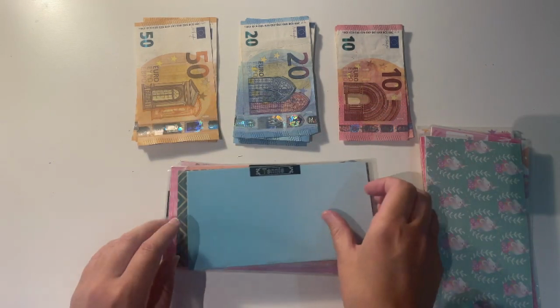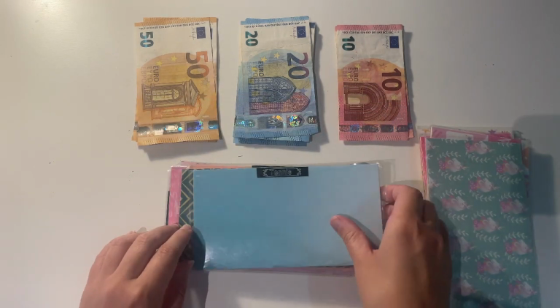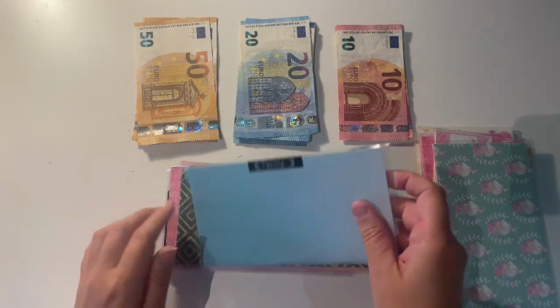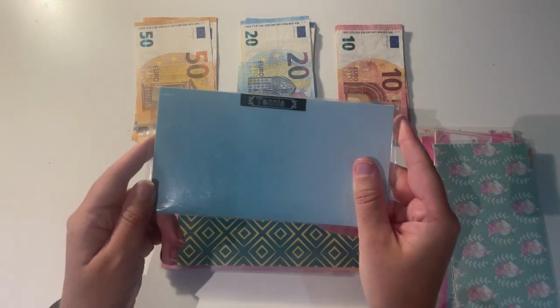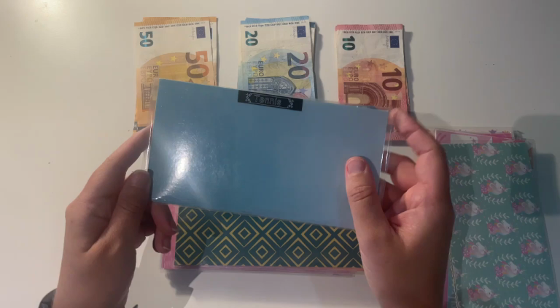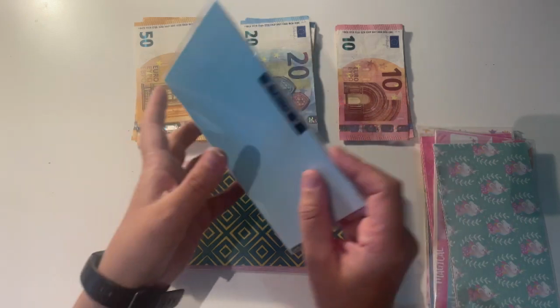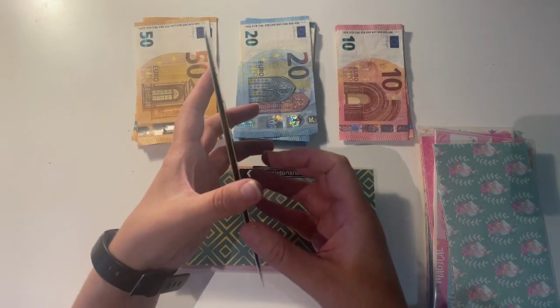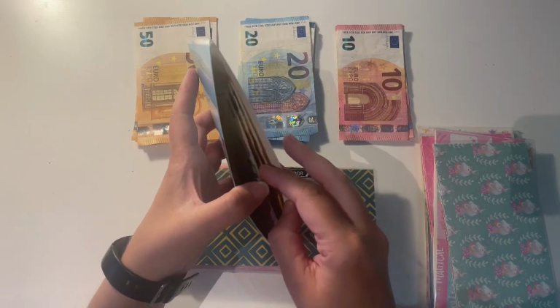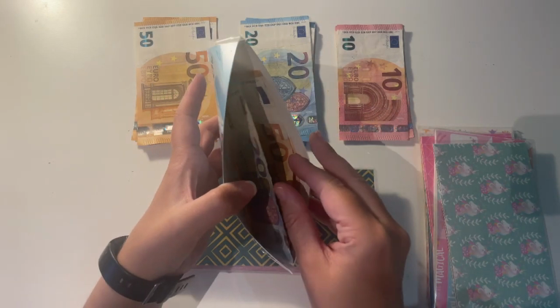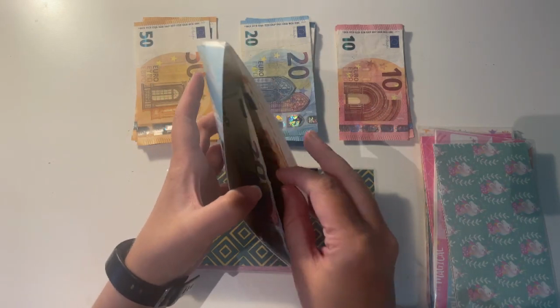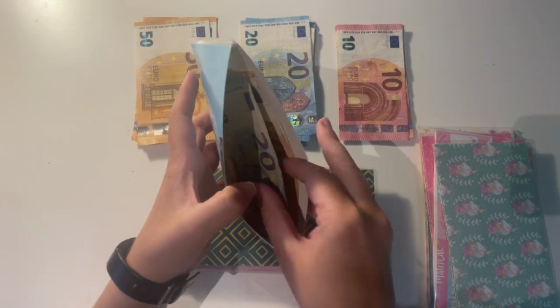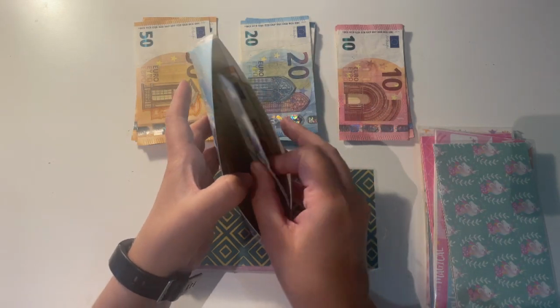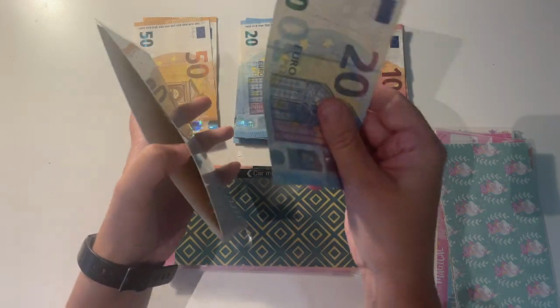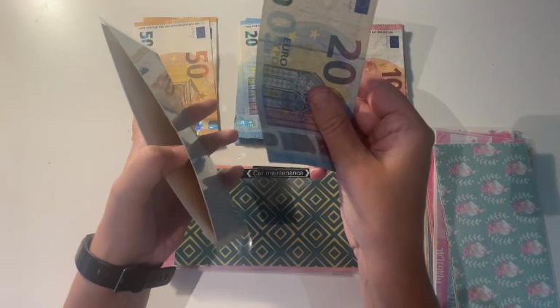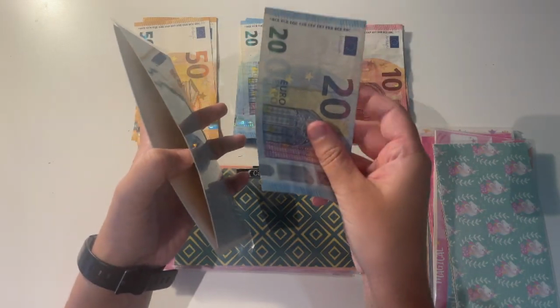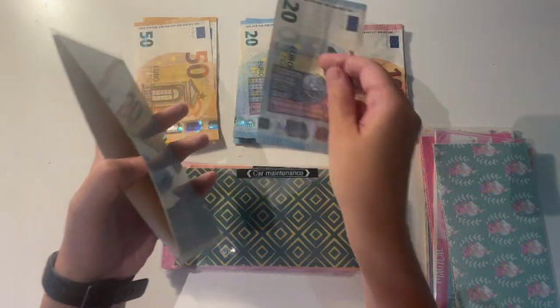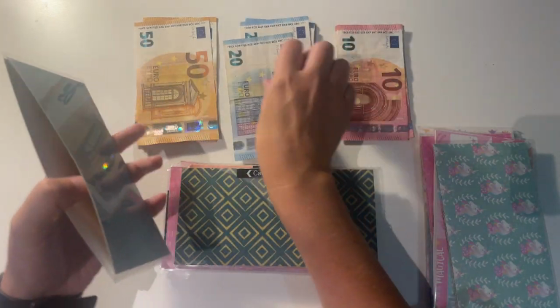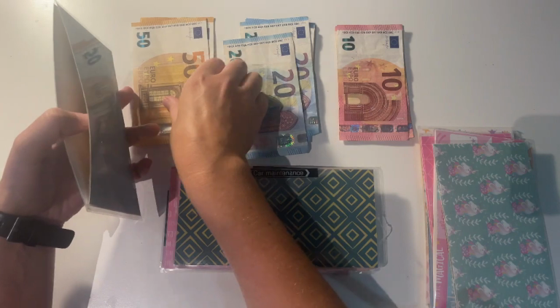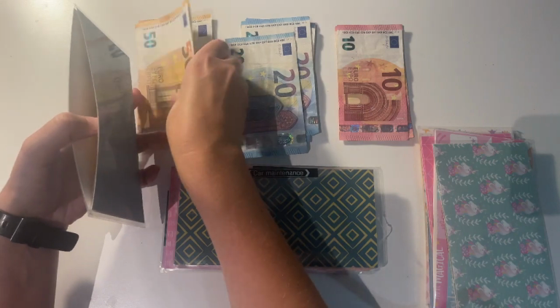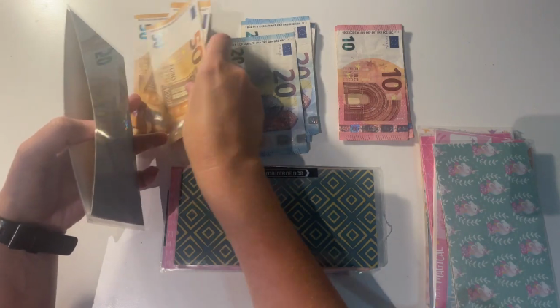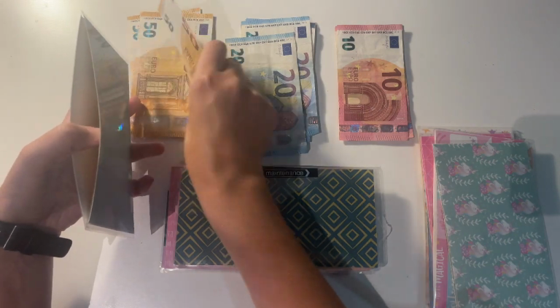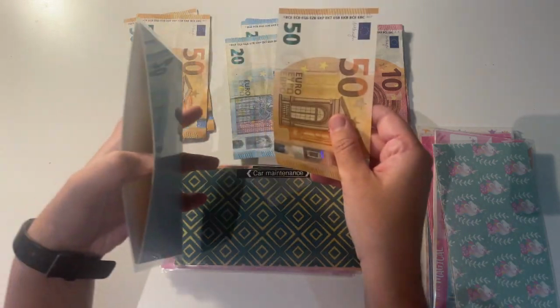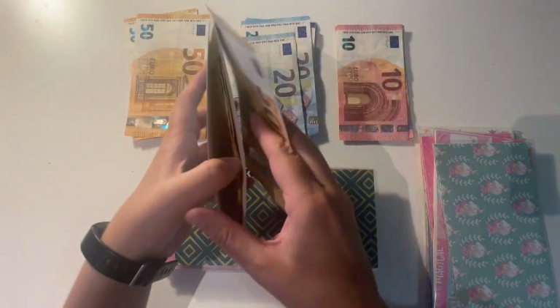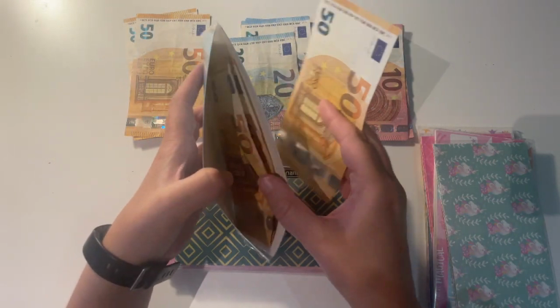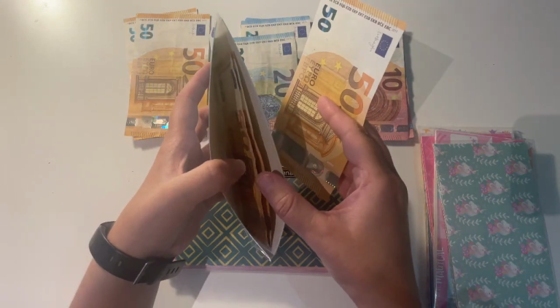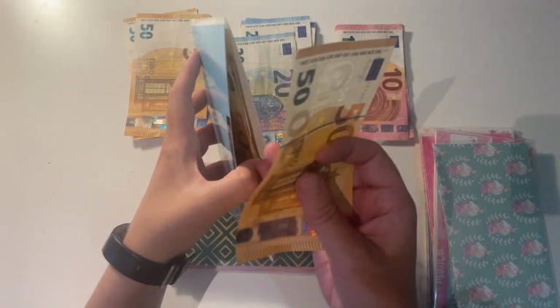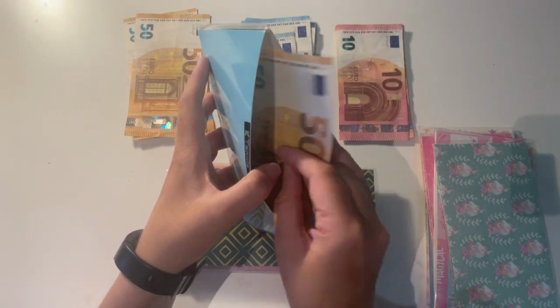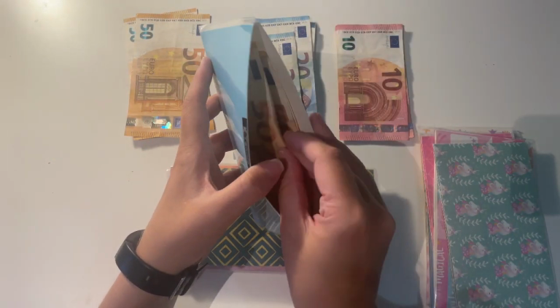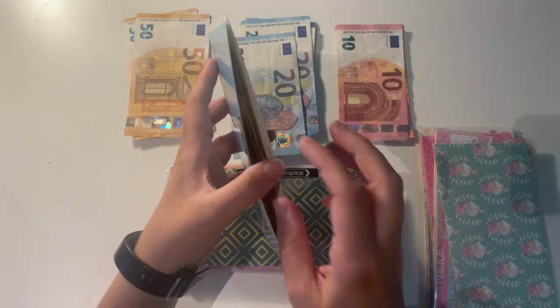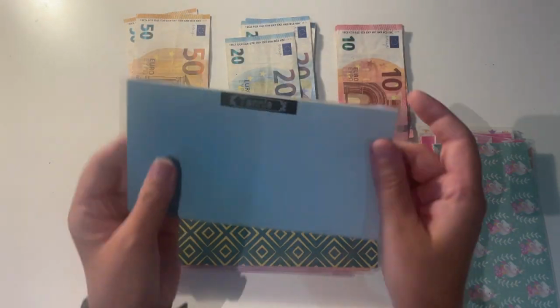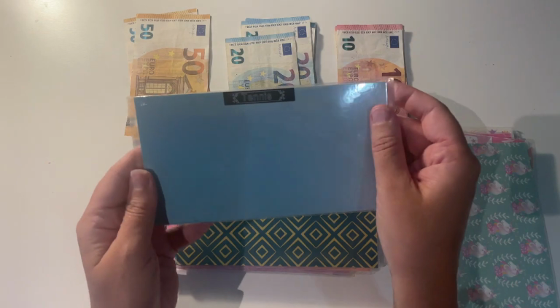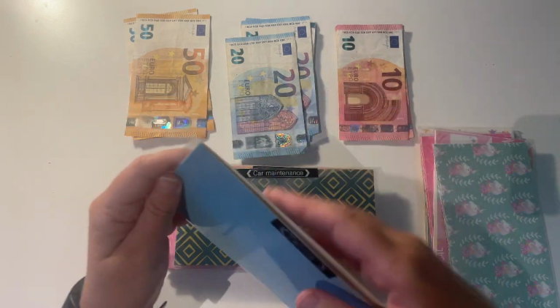Next up I have my tennis envelope, and tennis is going to be getting 30 euro. I'm going to take out the 20 and pop in a 50, so there is now 150 euro in this envelope.